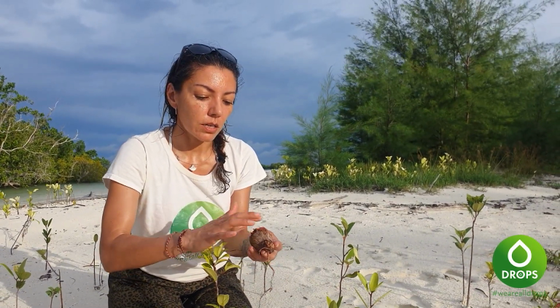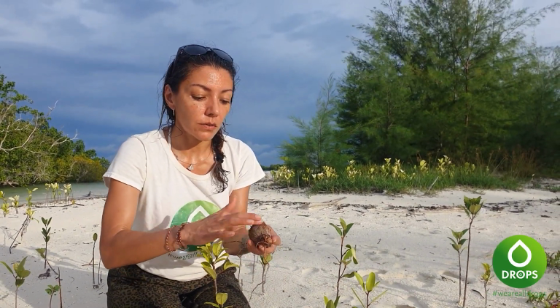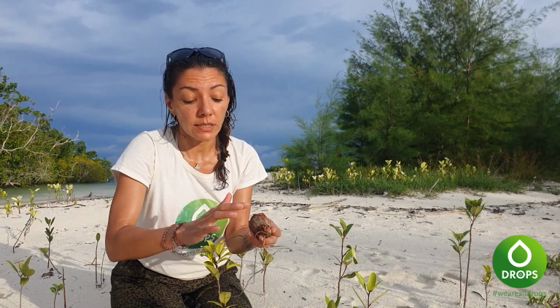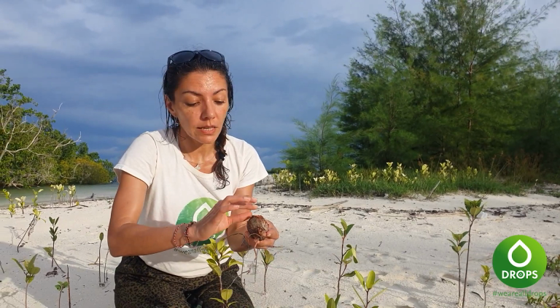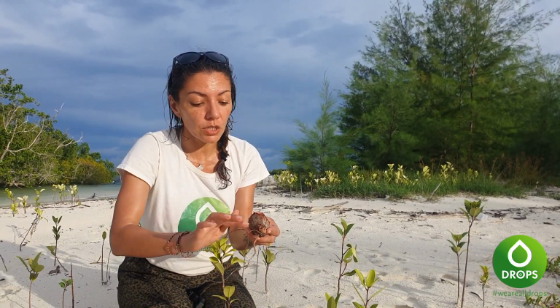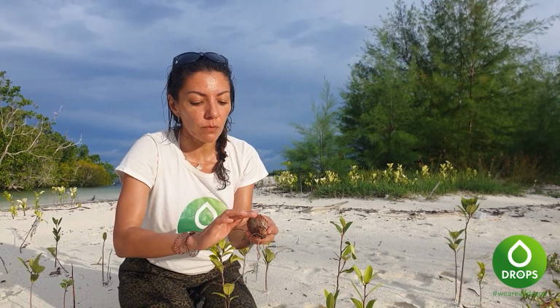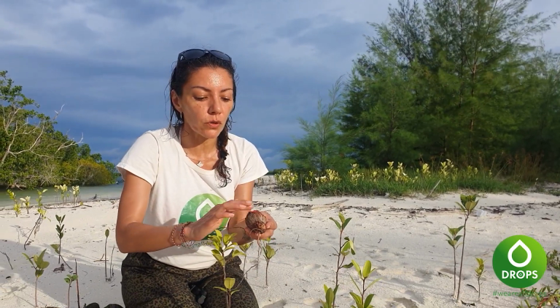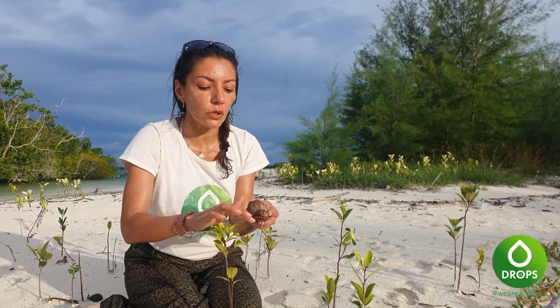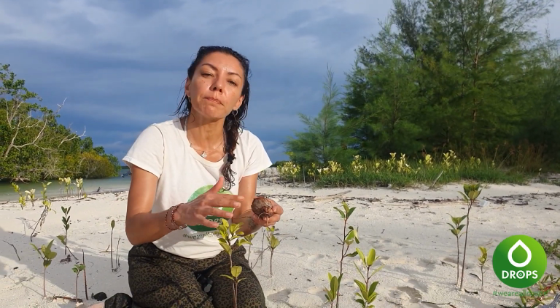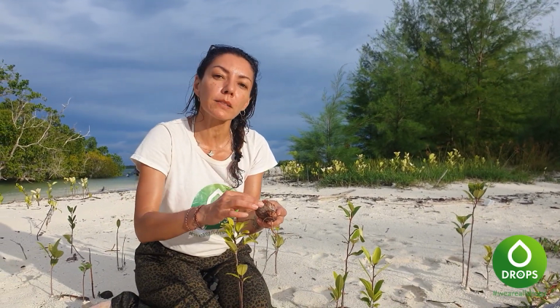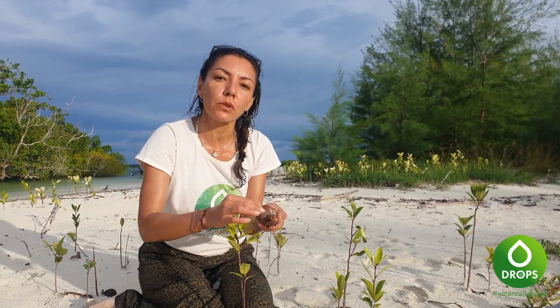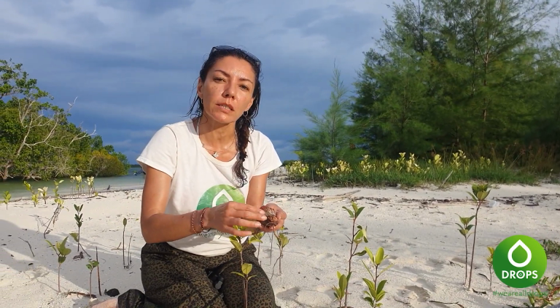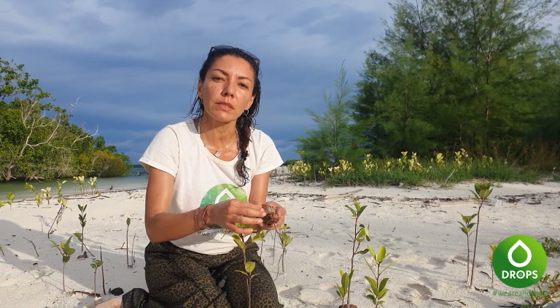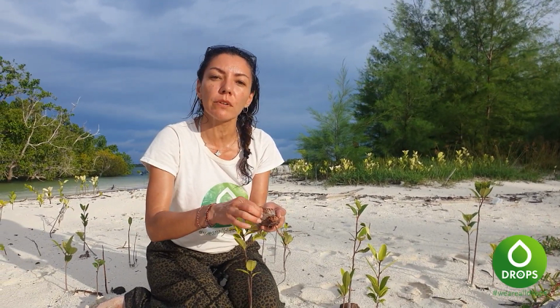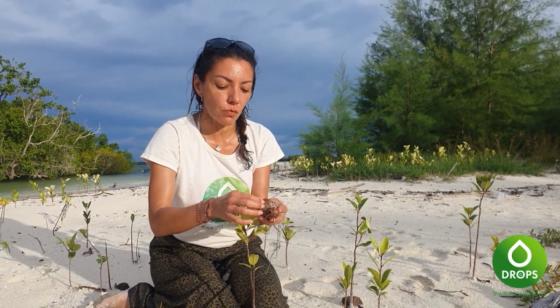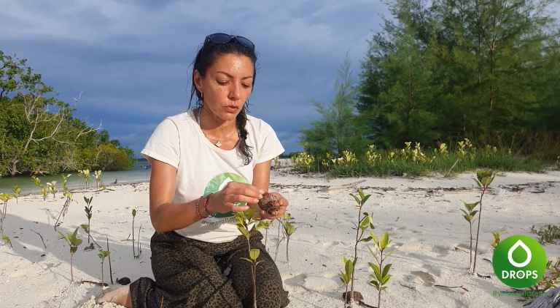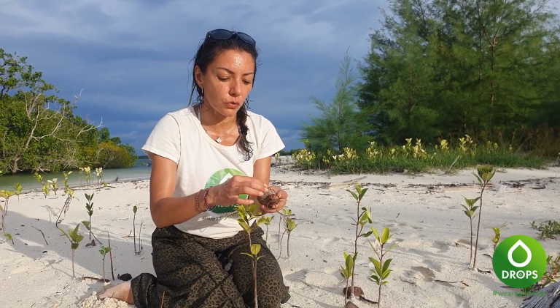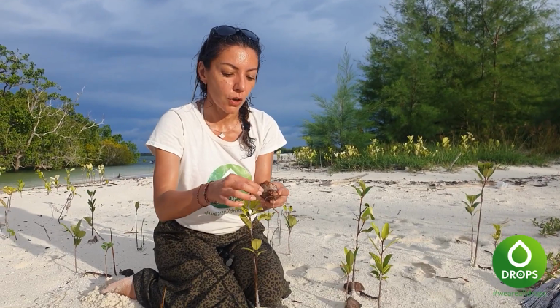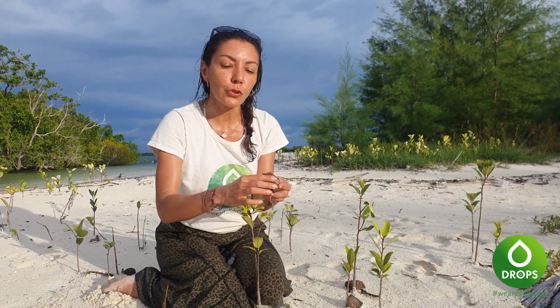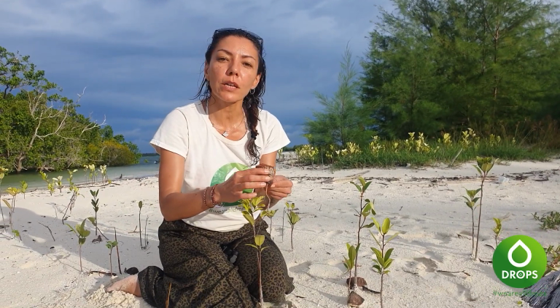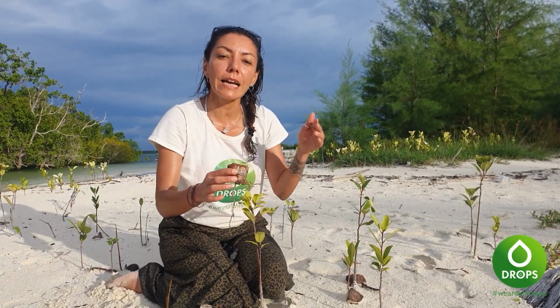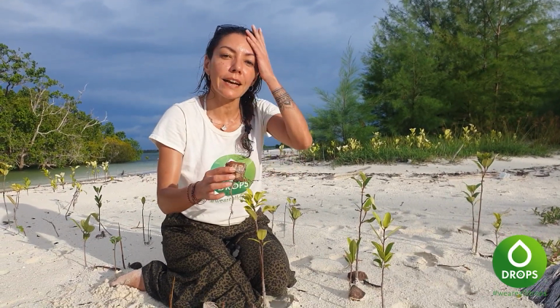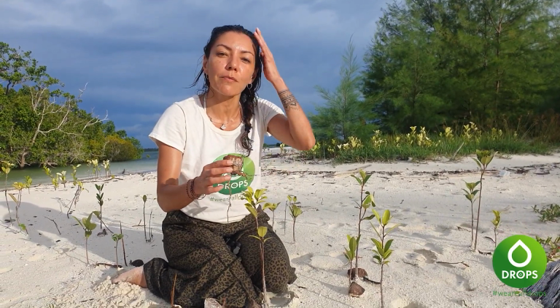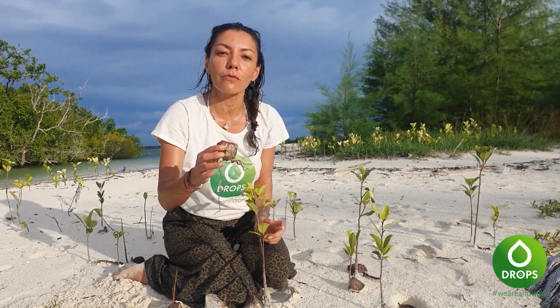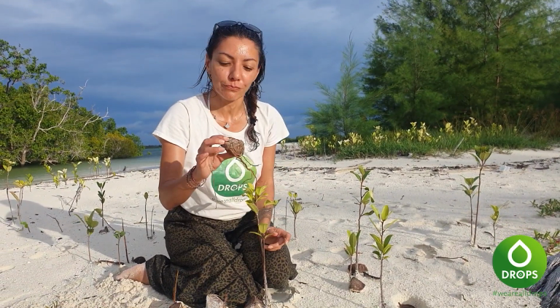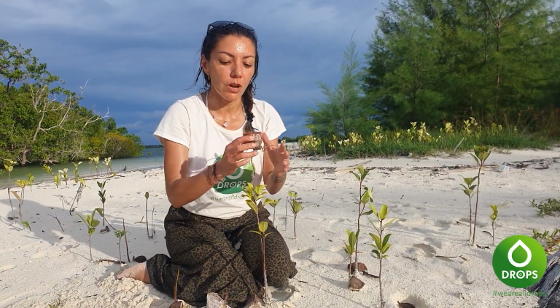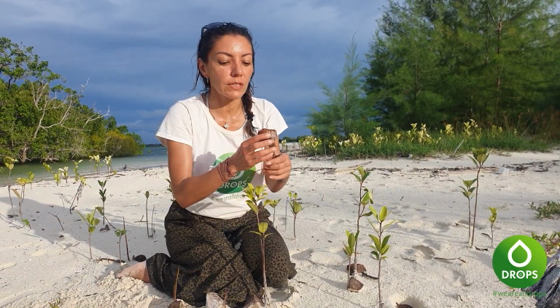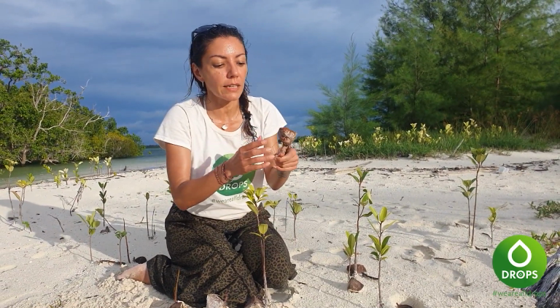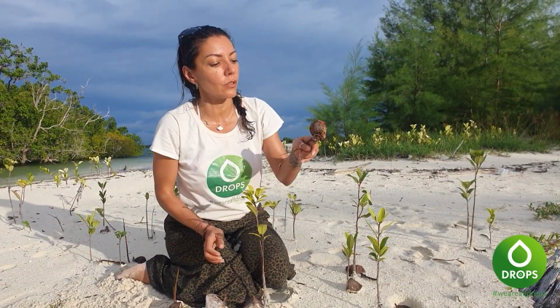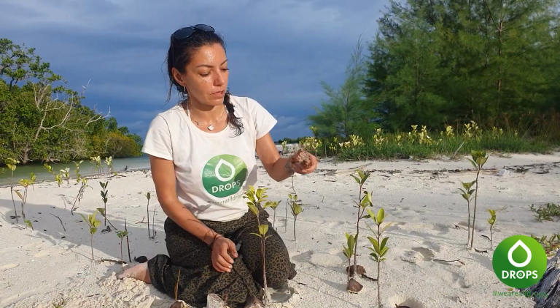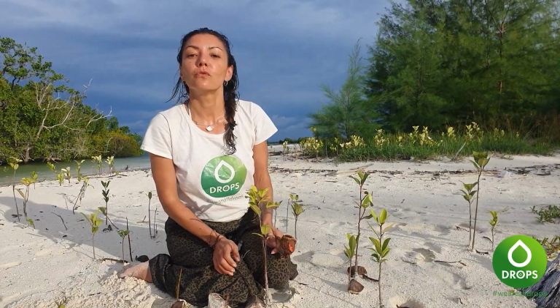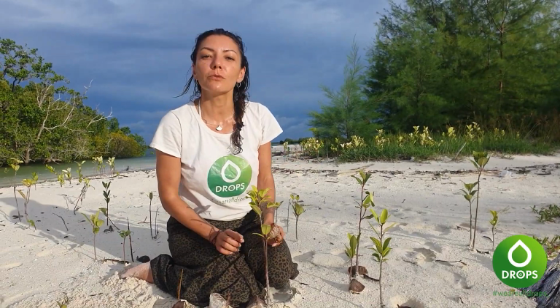Ça agit sur les maux de ventre, les spasmes. C'est comme ça que les villageois se soignent grâce à la mangrove. Je trouvais ça intéressant de vous montrer tout ça.